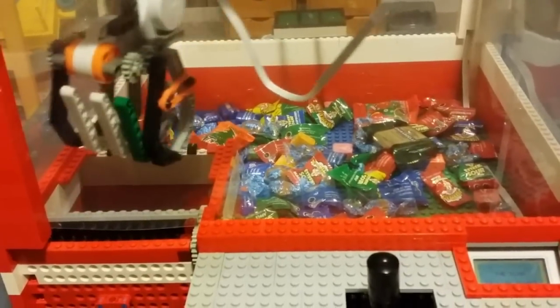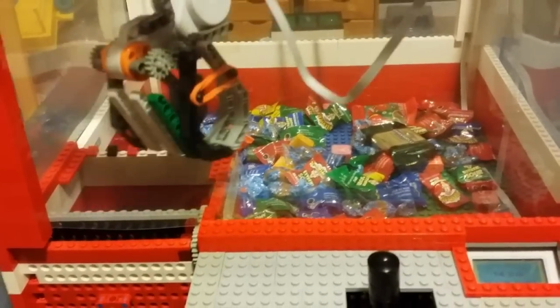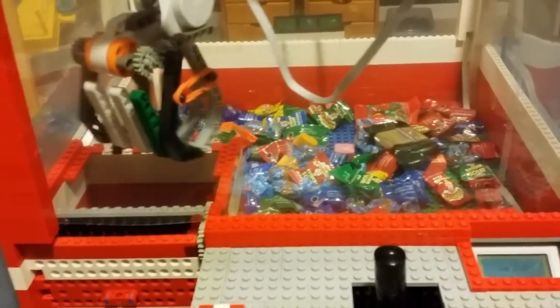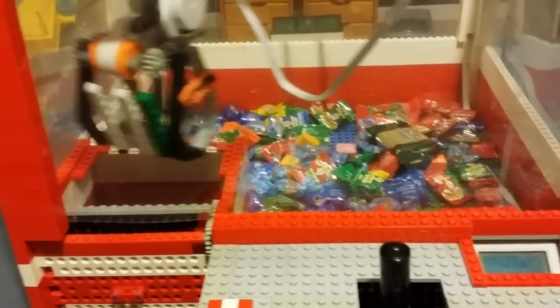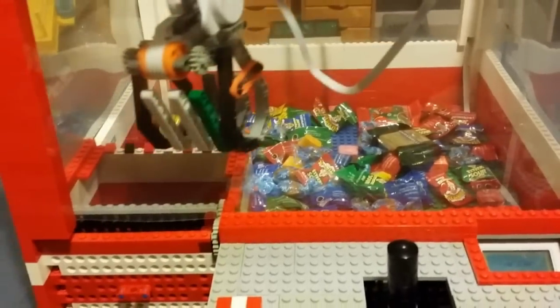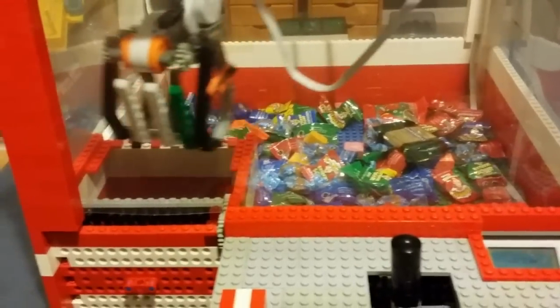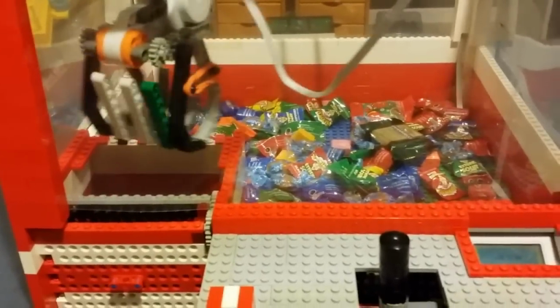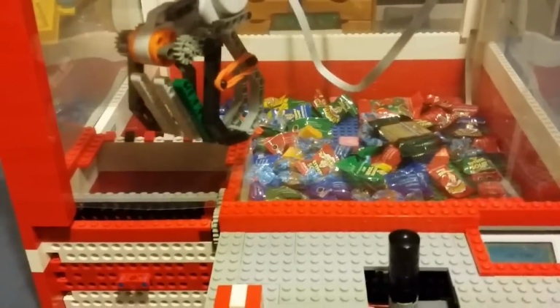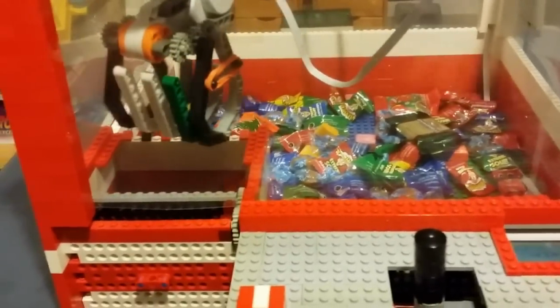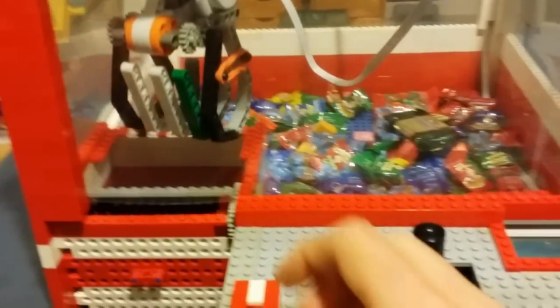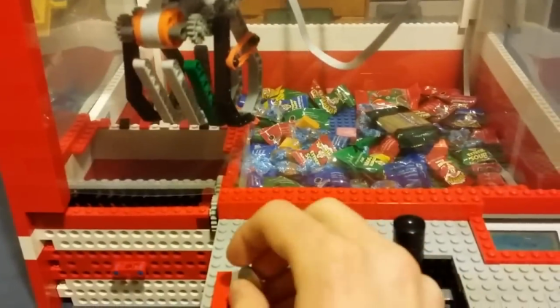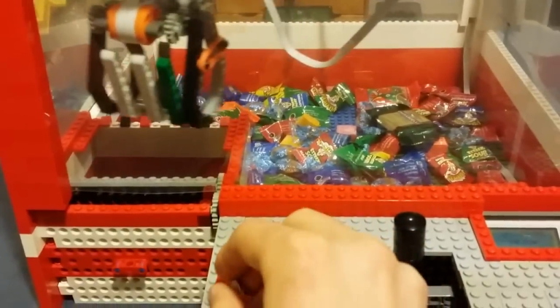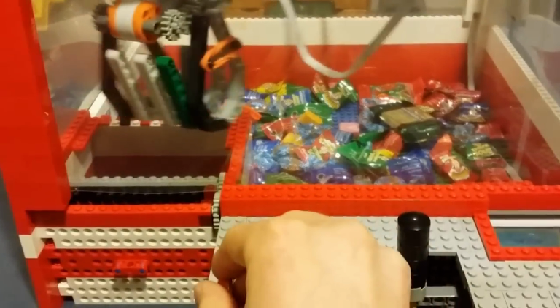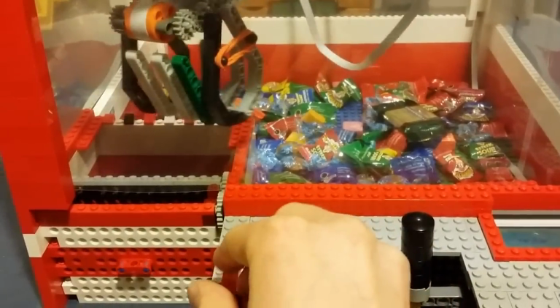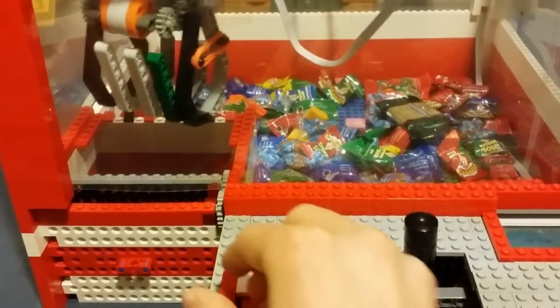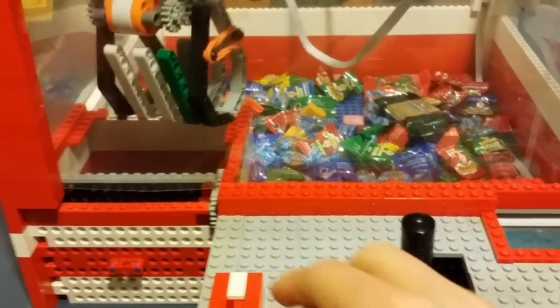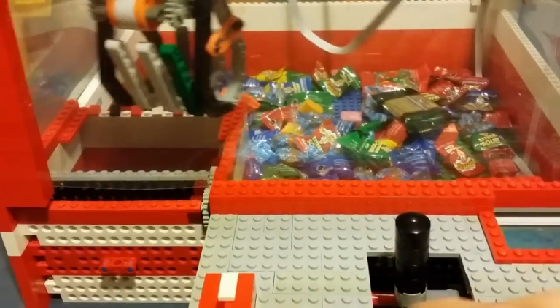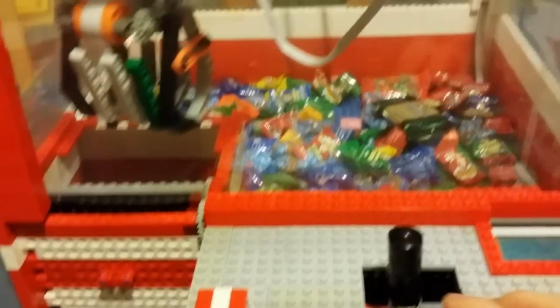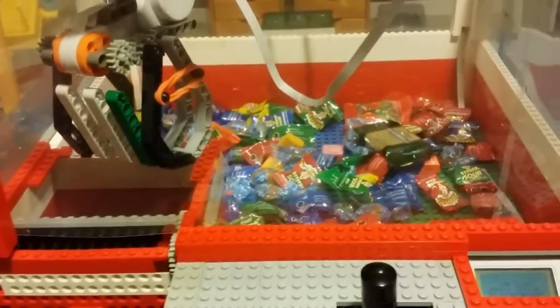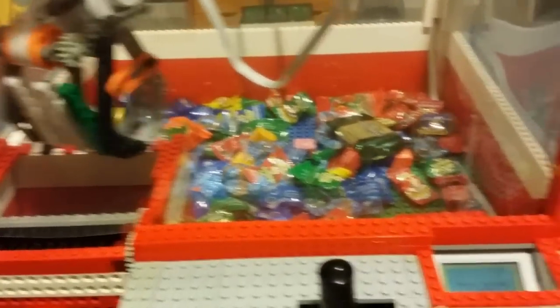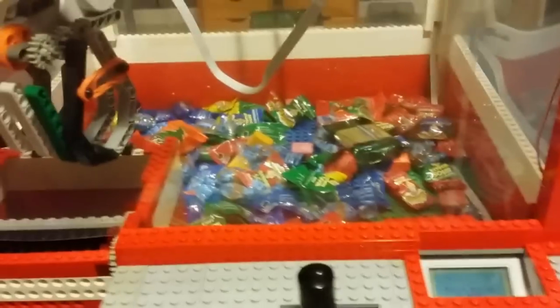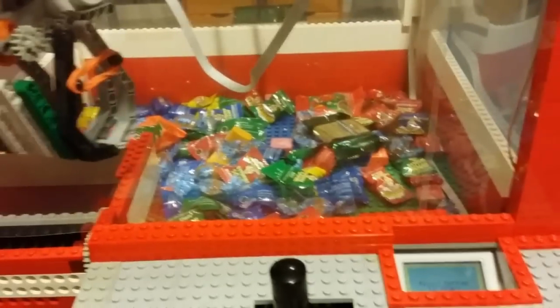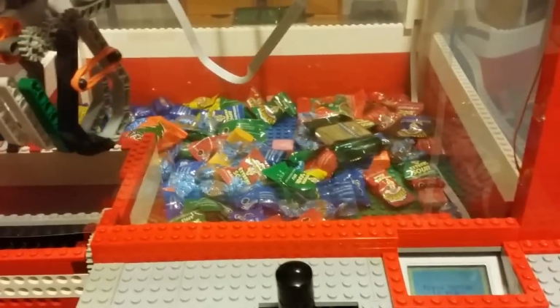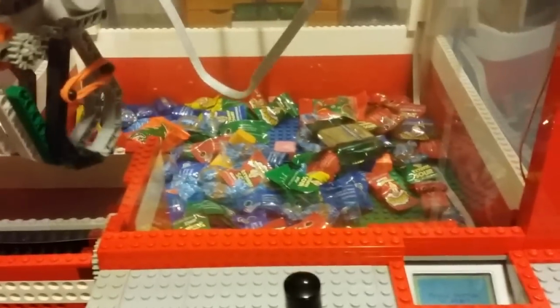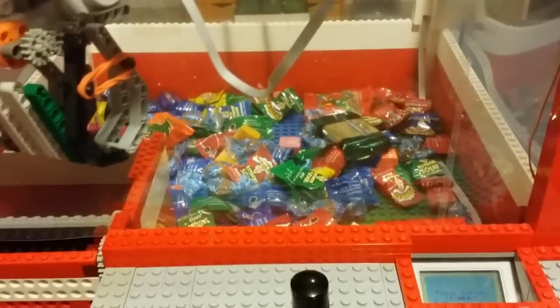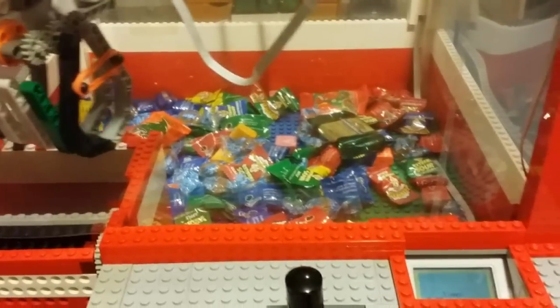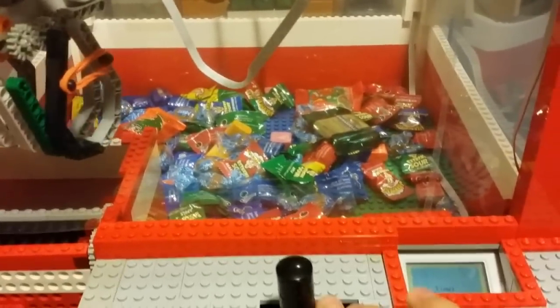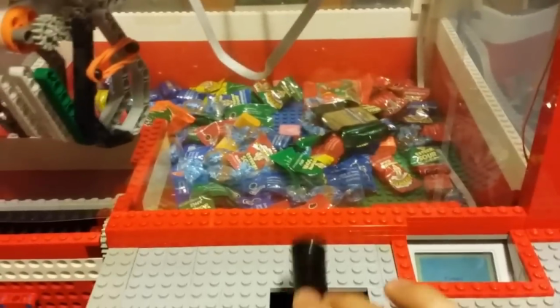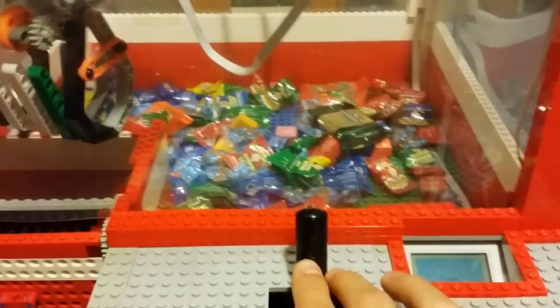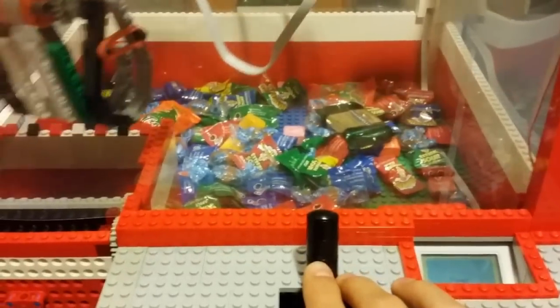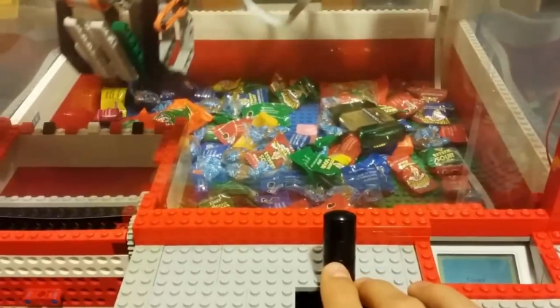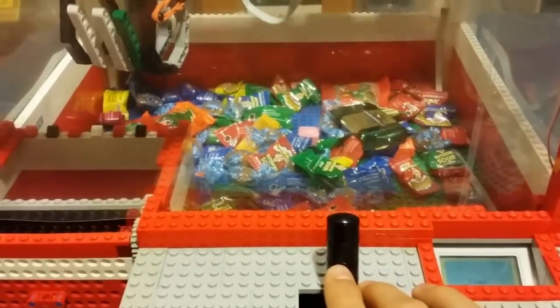I'll try one last time and see if I can win something — I guess I'll go for the Reese cup, that was my lucky one last time.